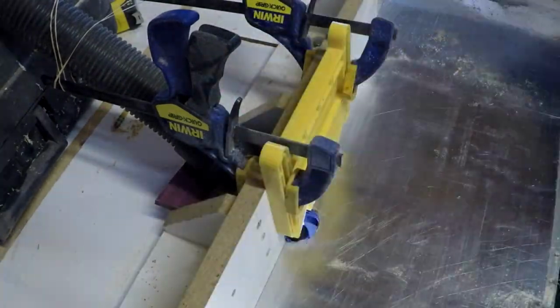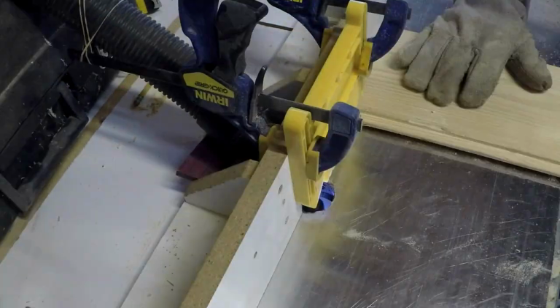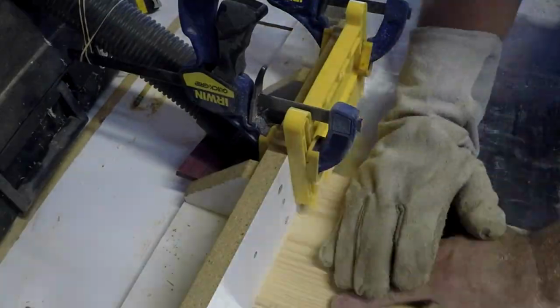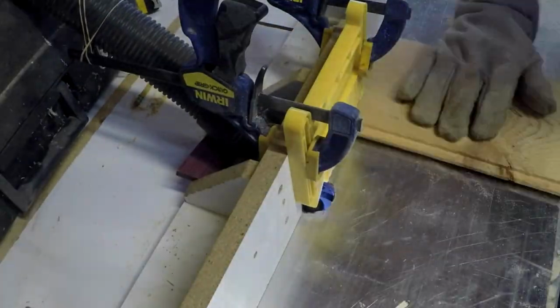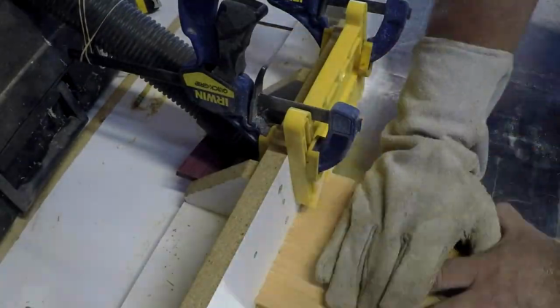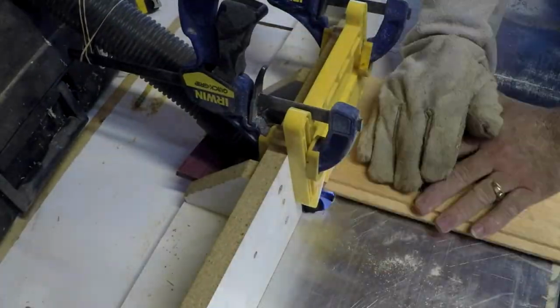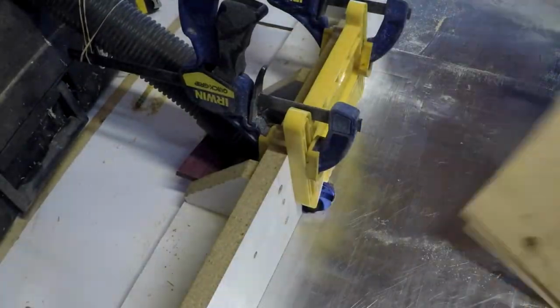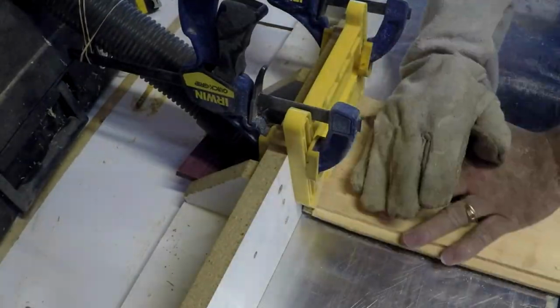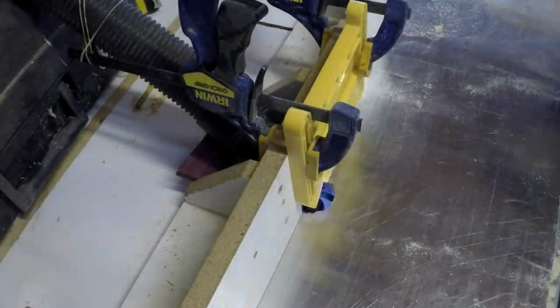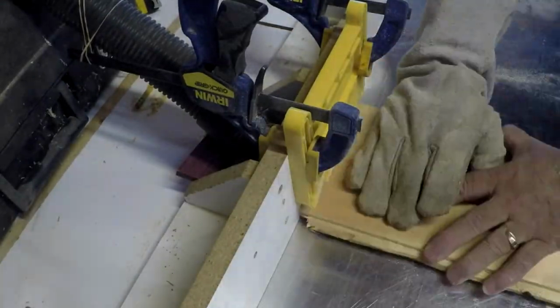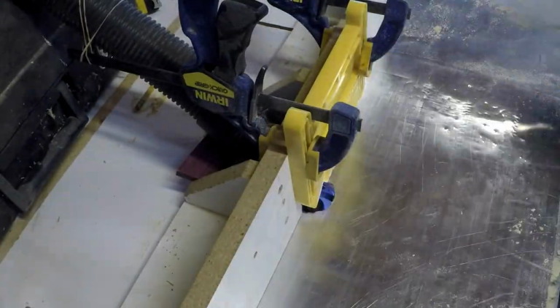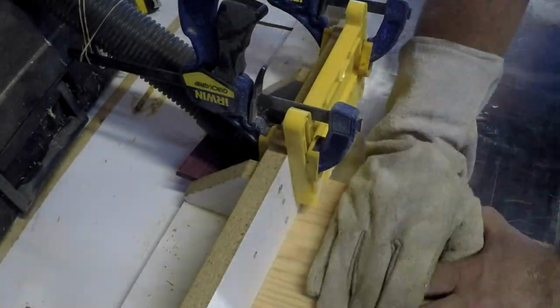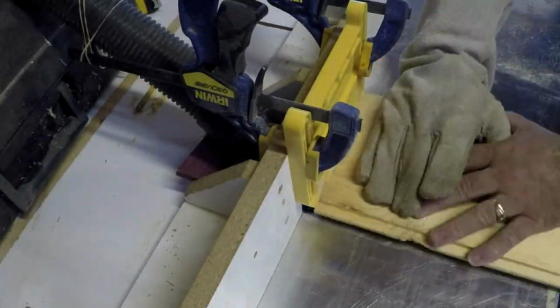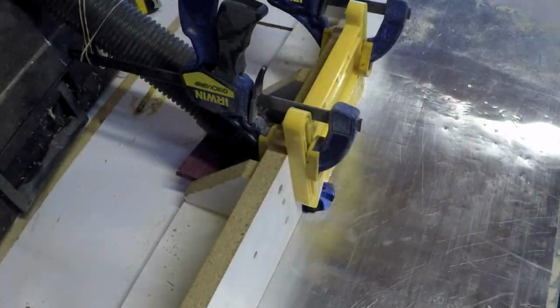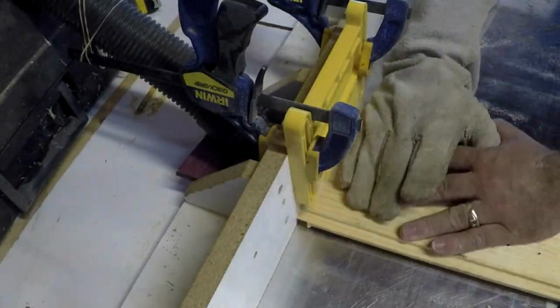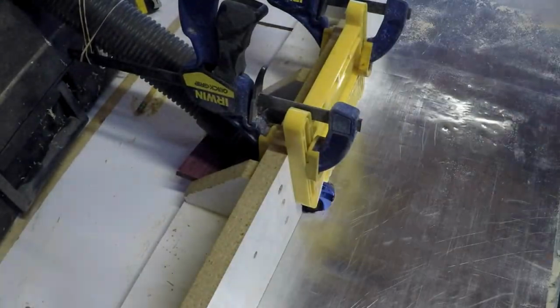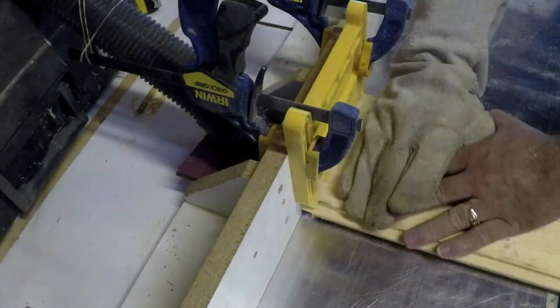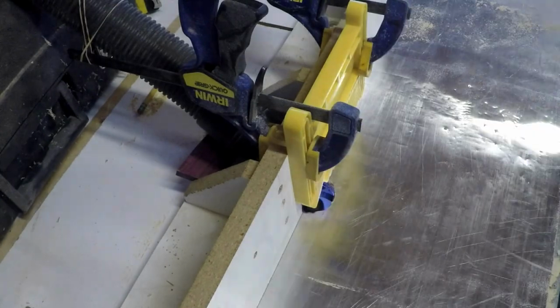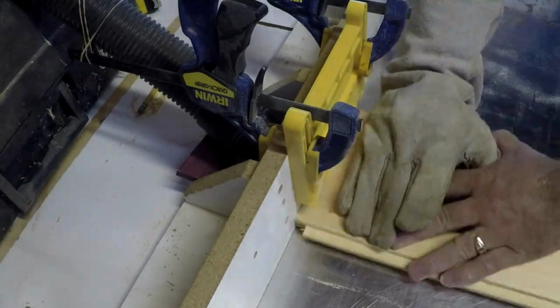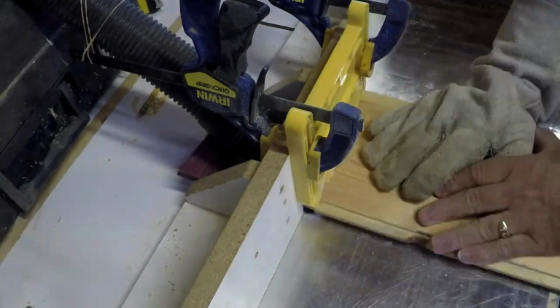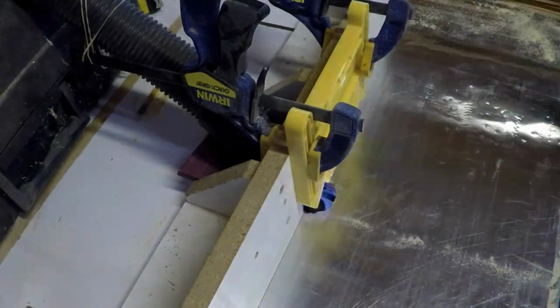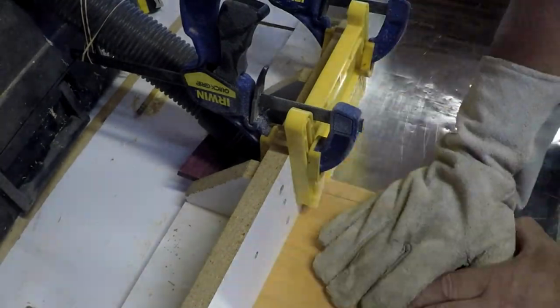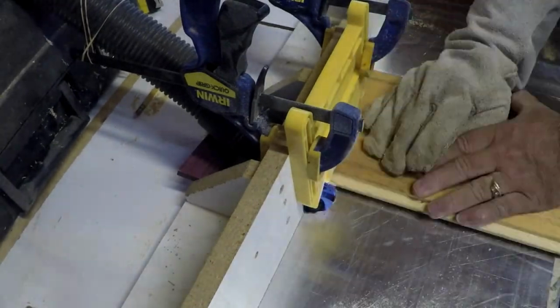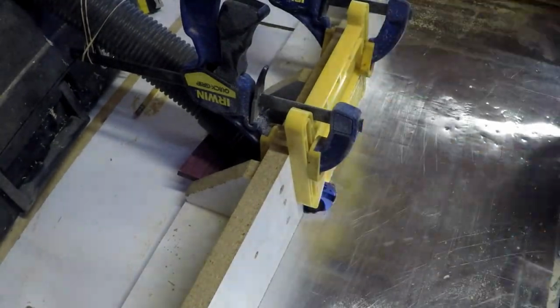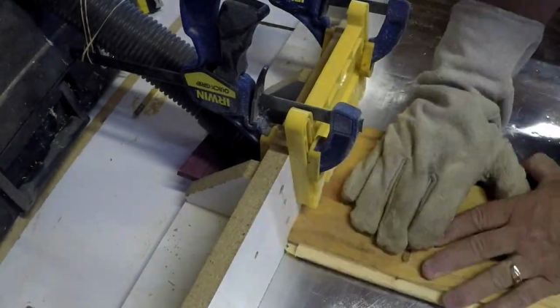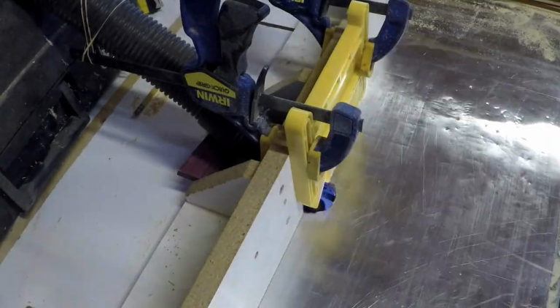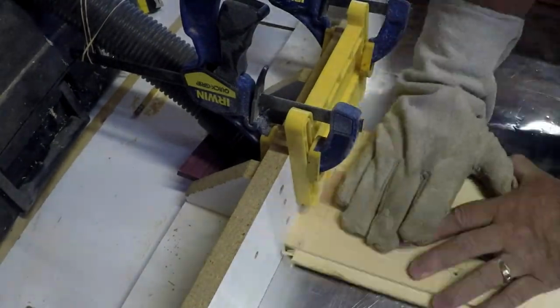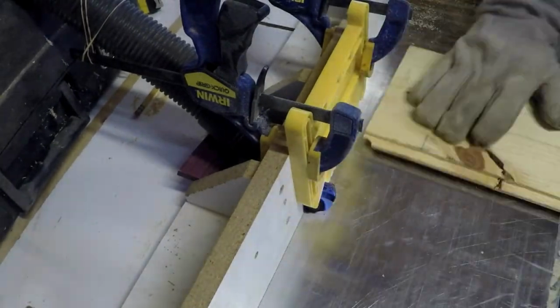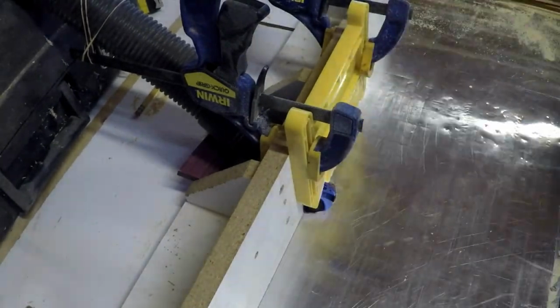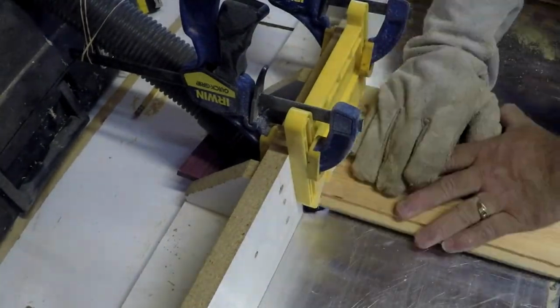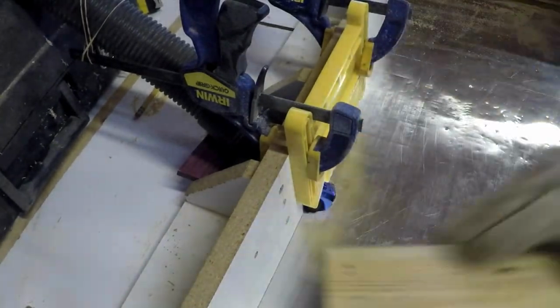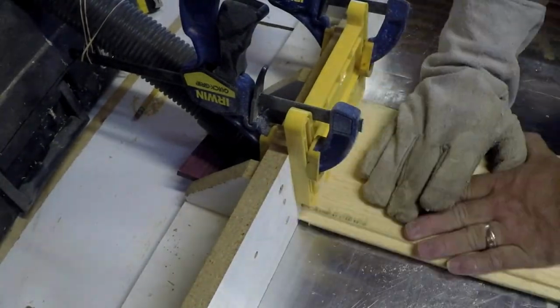The last step at the router is to cut the beveled edges. This will match the bevel along the long sides and create a consistent look for all of the joints.